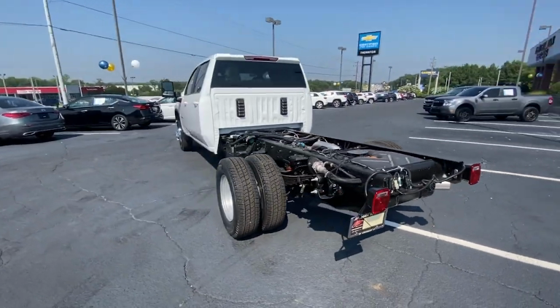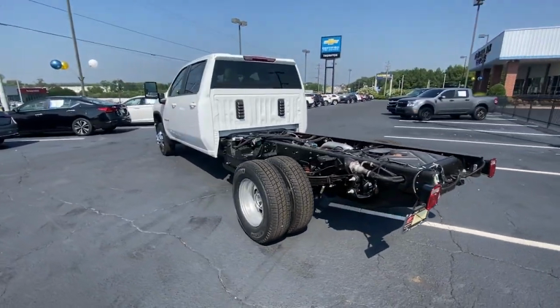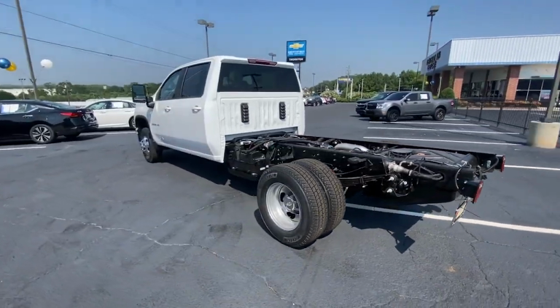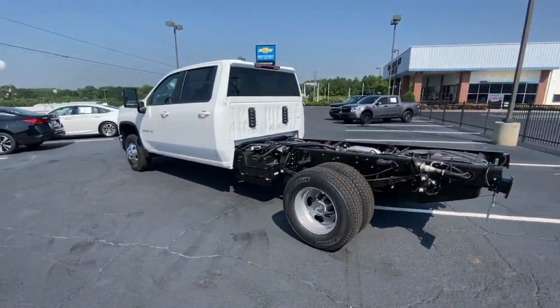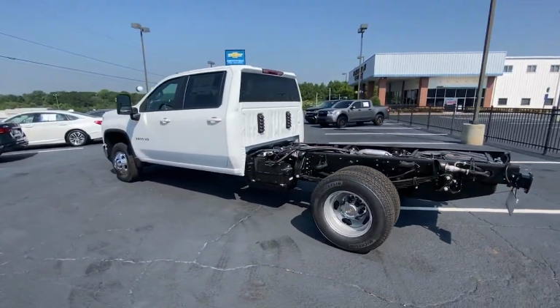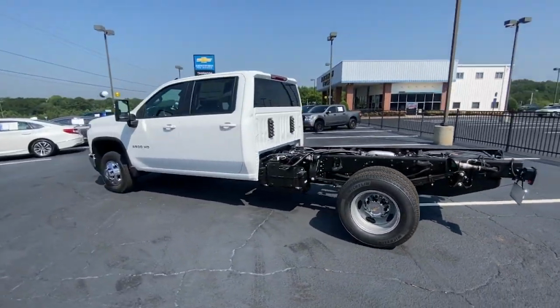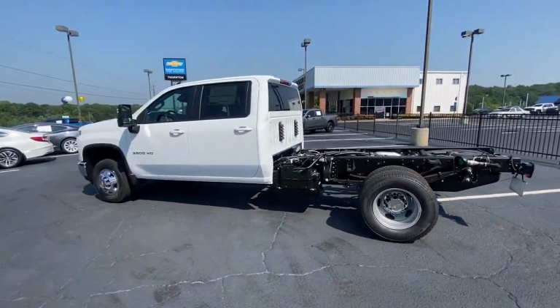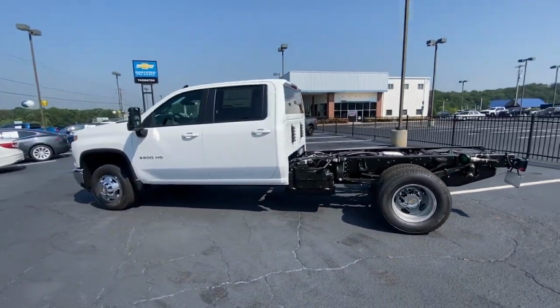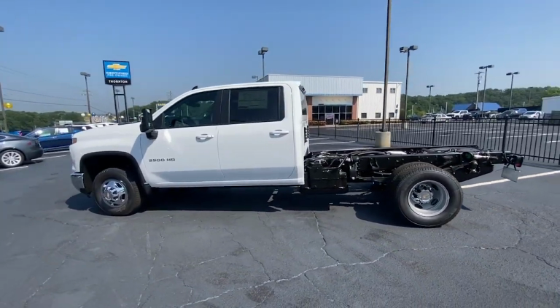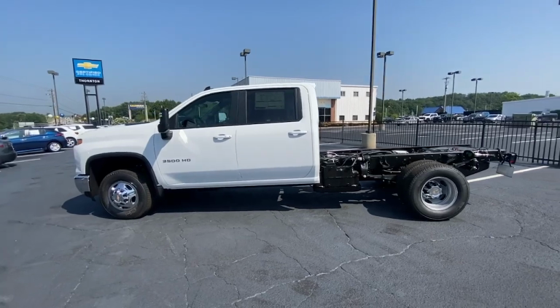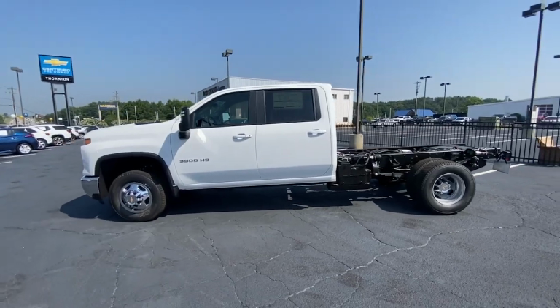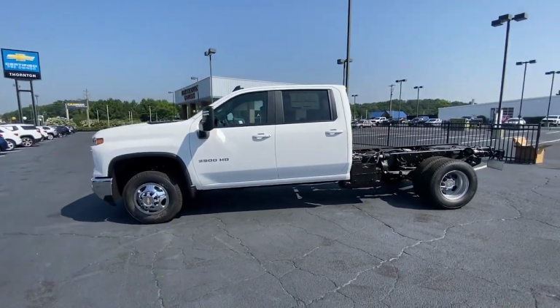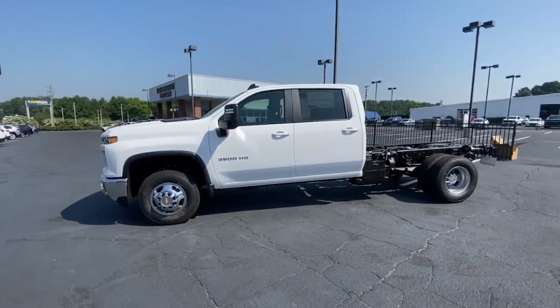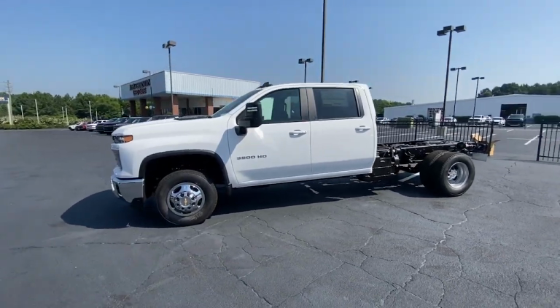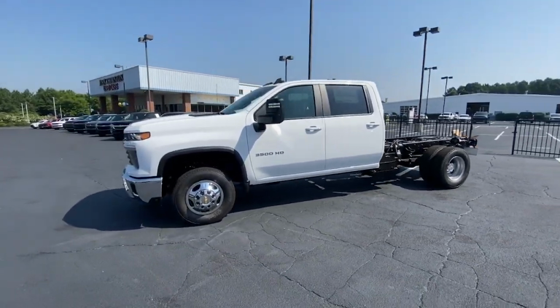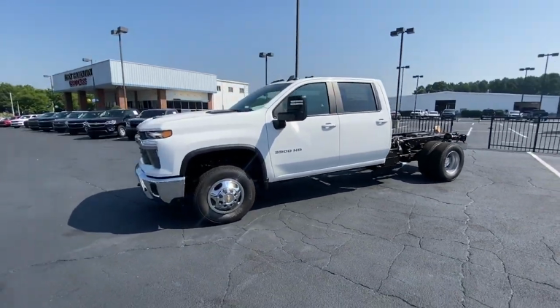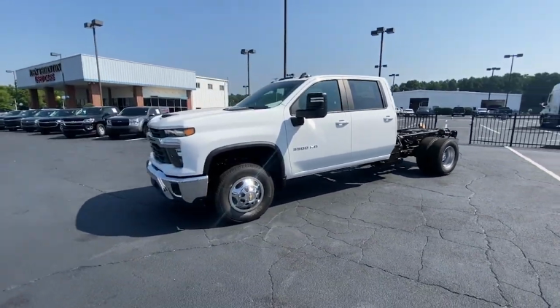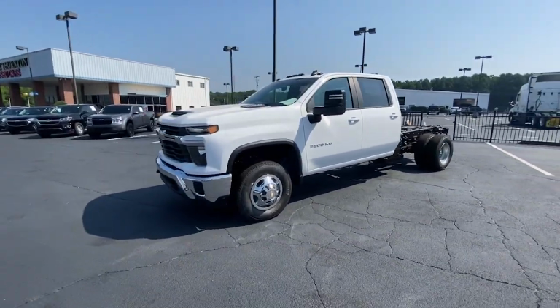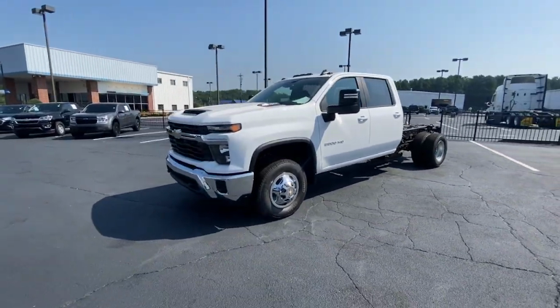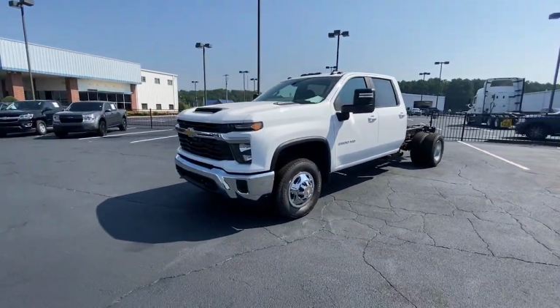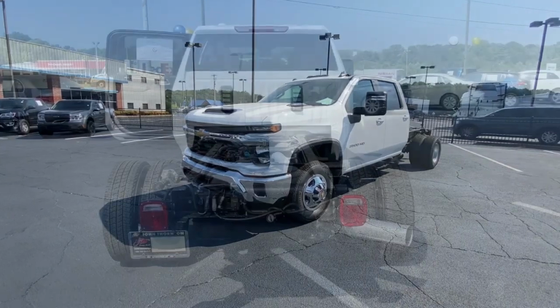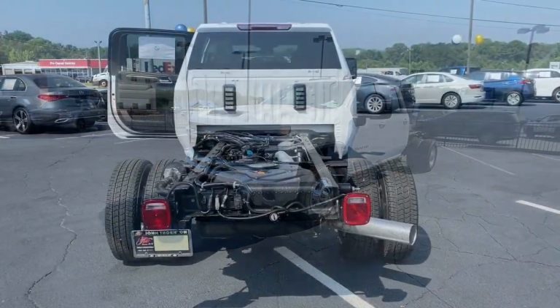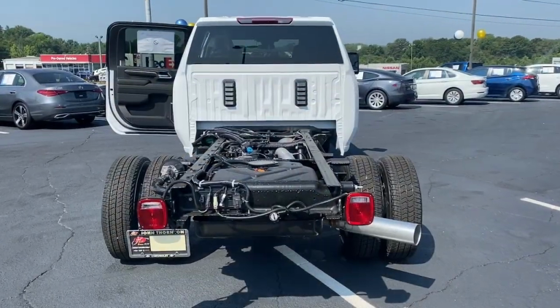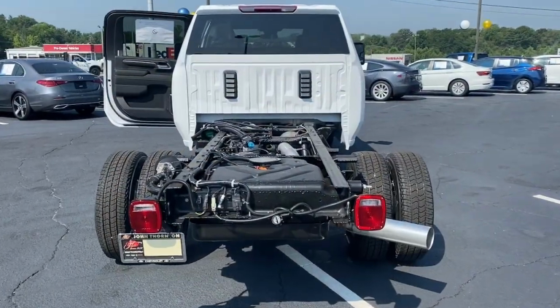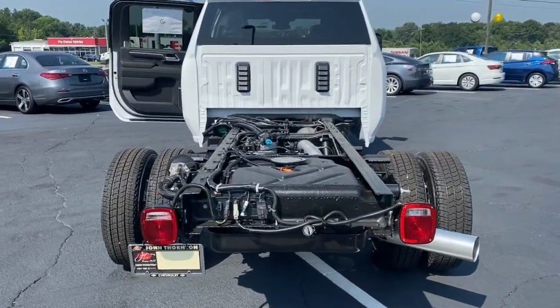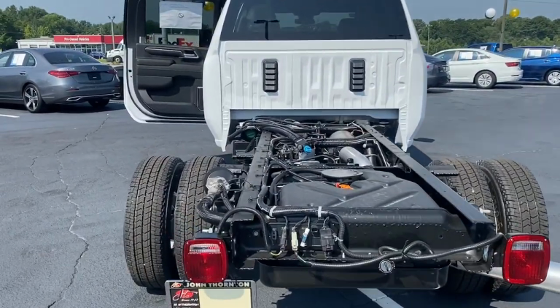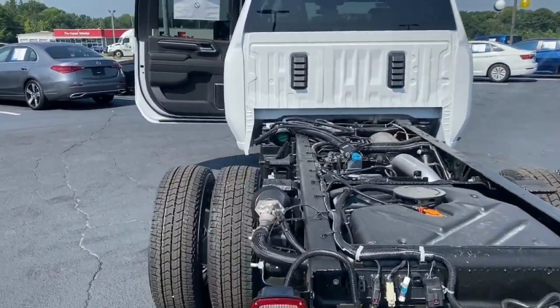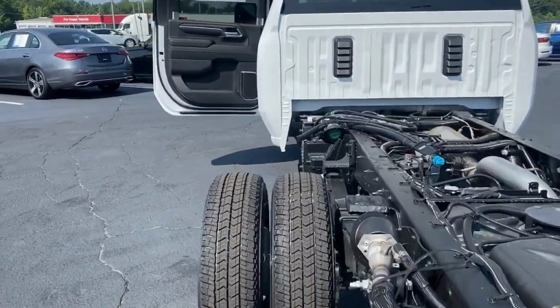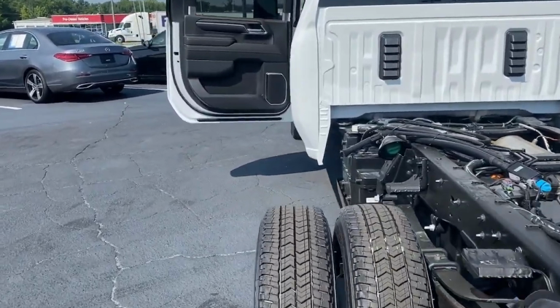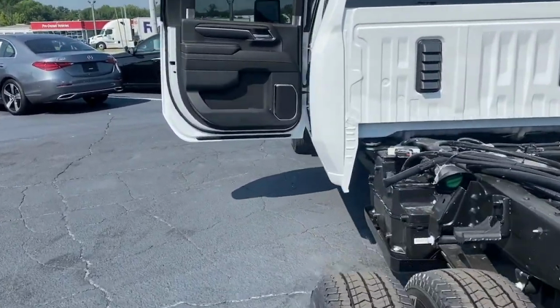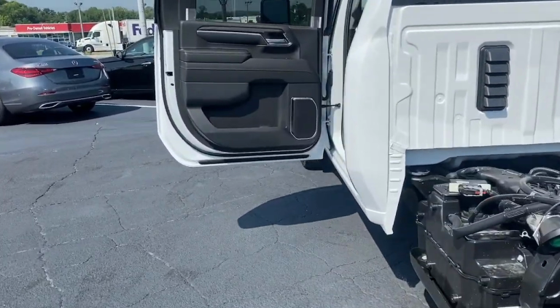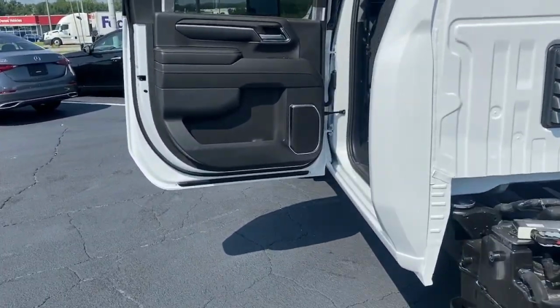Keyless entry, heated driver's seat, premium sound system, heated mirrors, satellite radio, alarm, electronic stability control, Bluetooth connection, steering wheel audio controls, traction control.